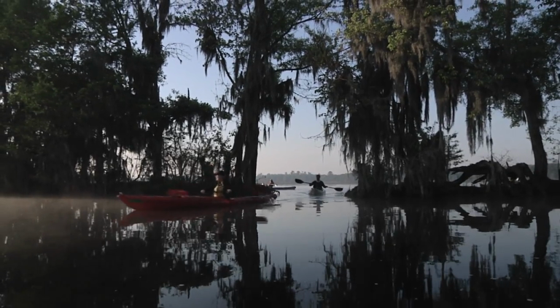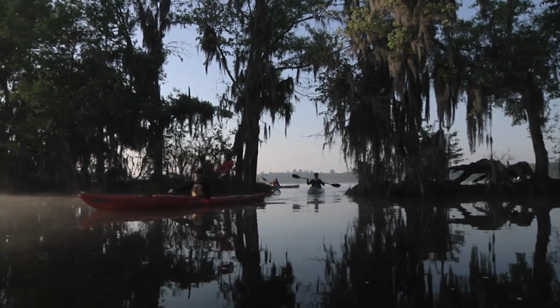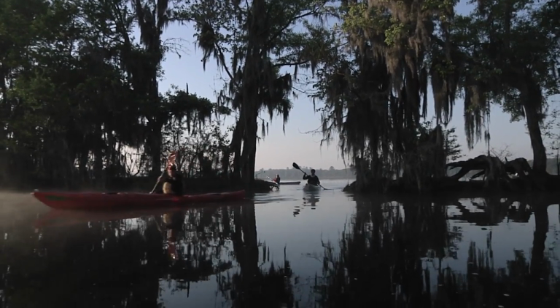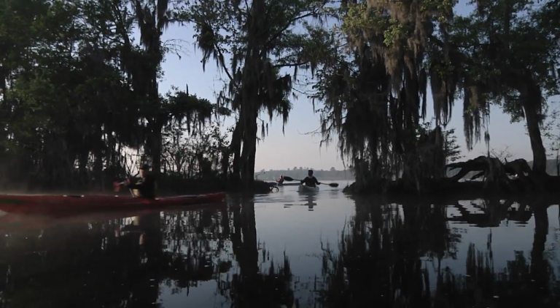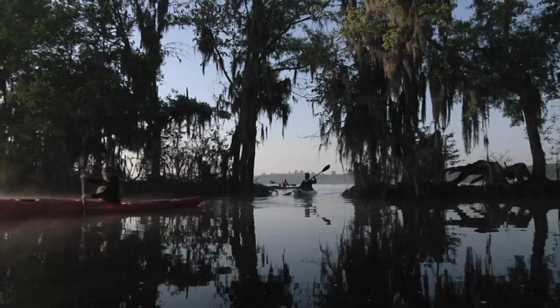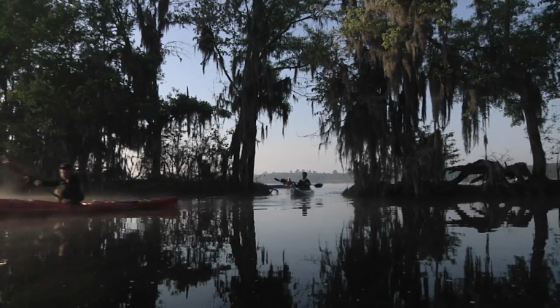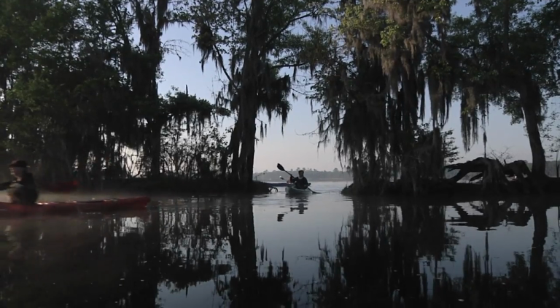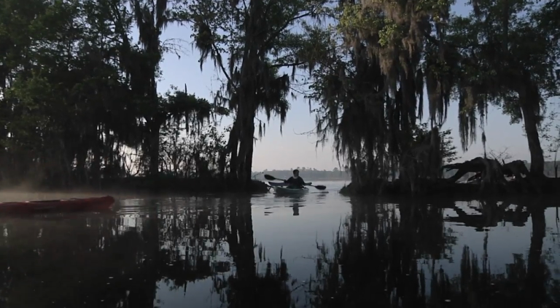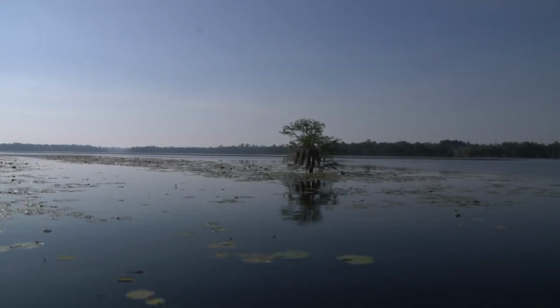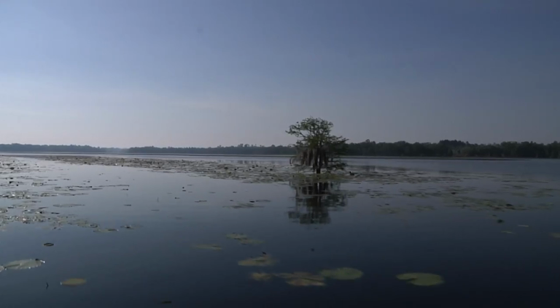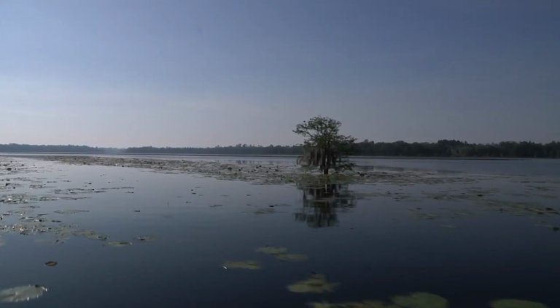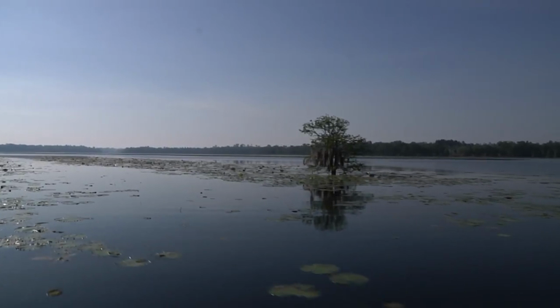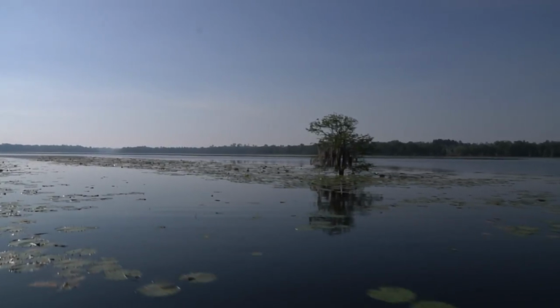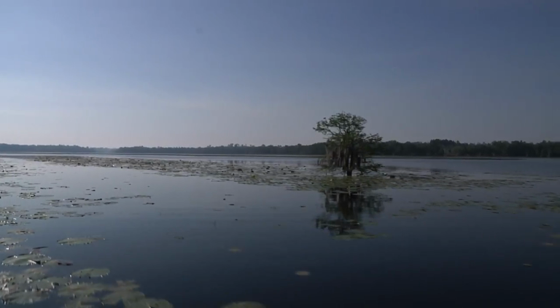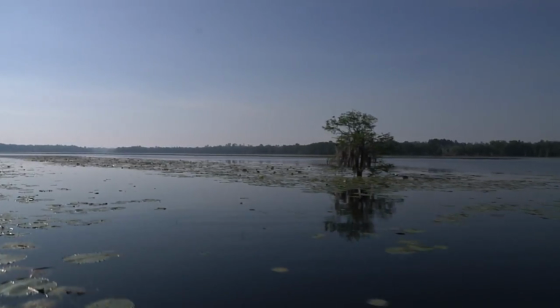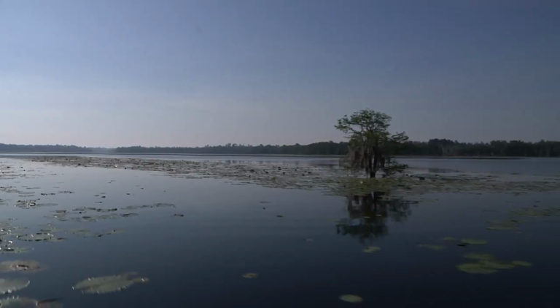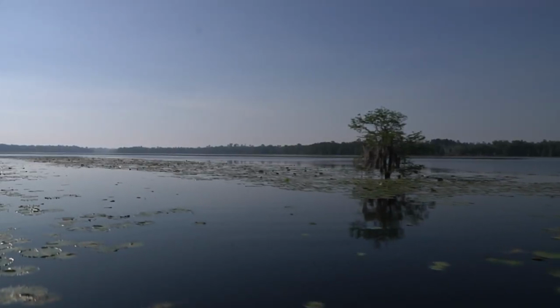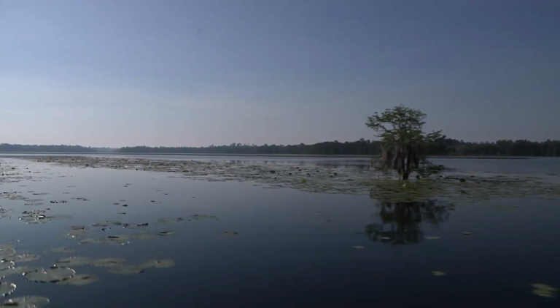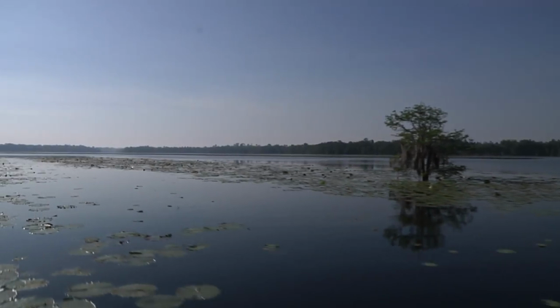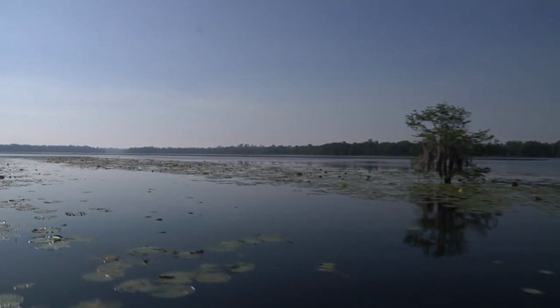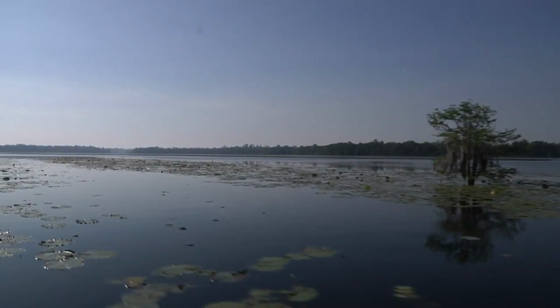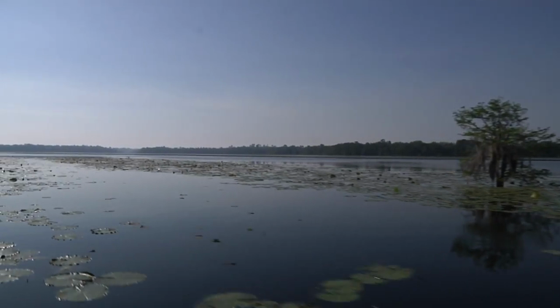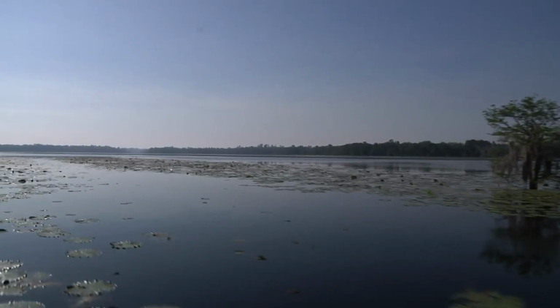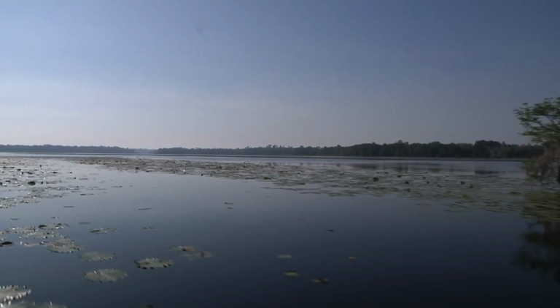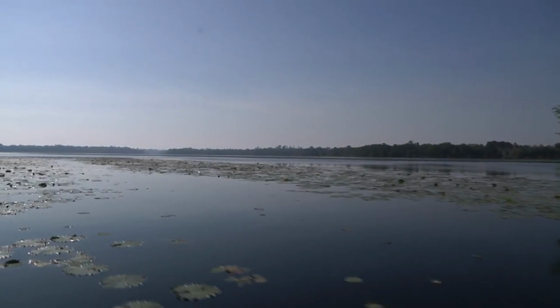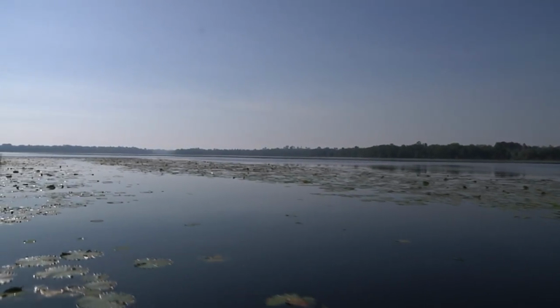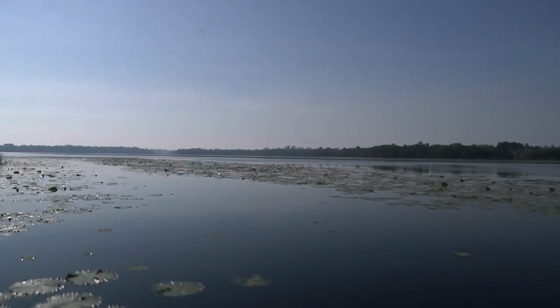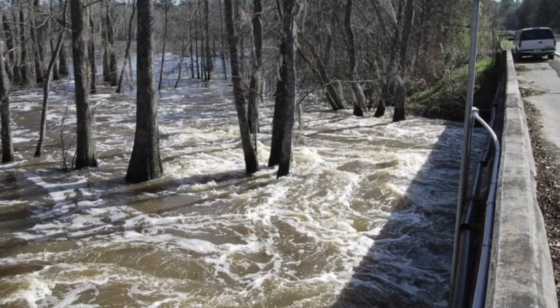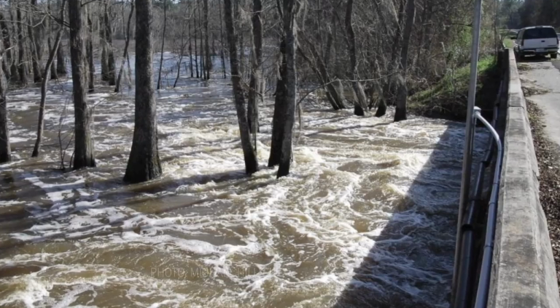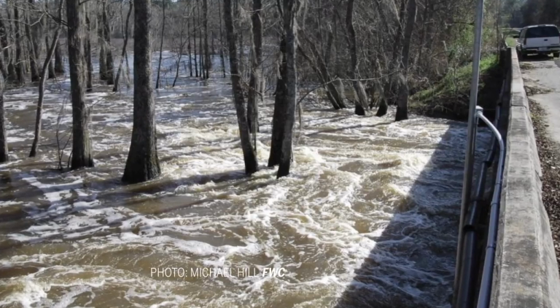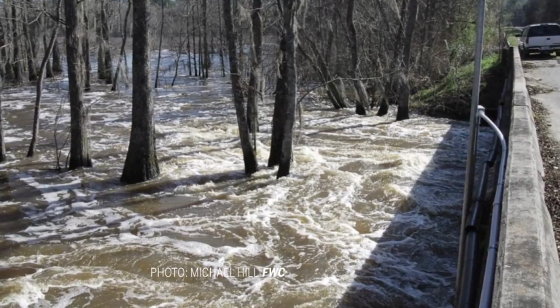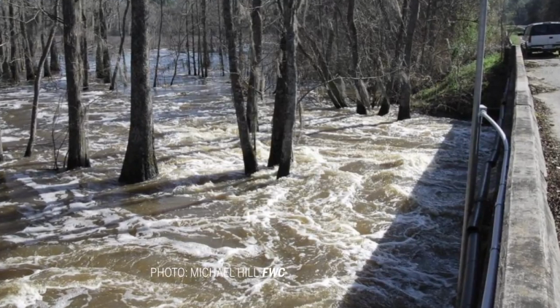The dam has since been breached. I've been watching this lake go through its drought cycles and its healing because this dam has failed and the gates have been removed. Now the lake empties and is filled again by rain and by the O'Clockney River when it floods.